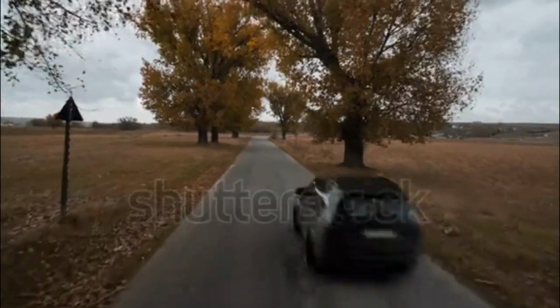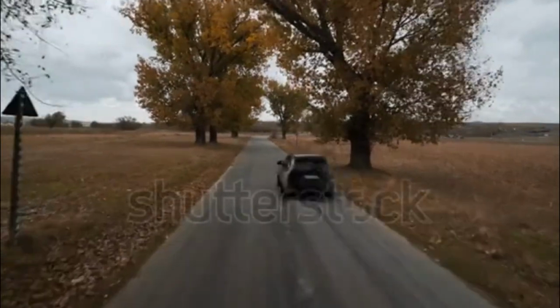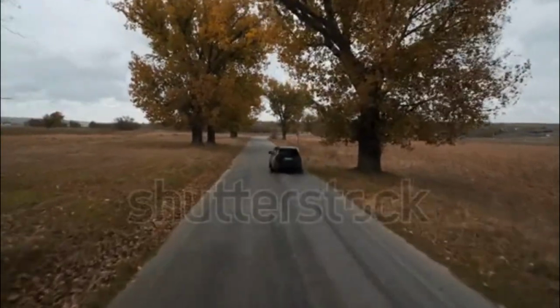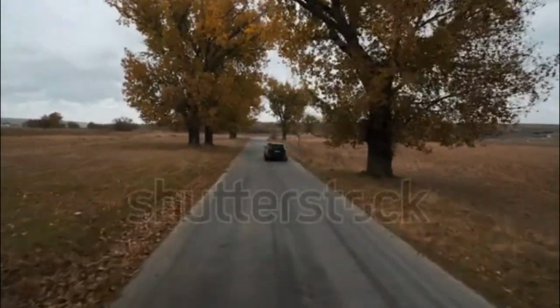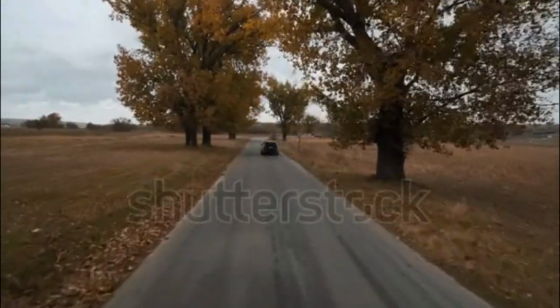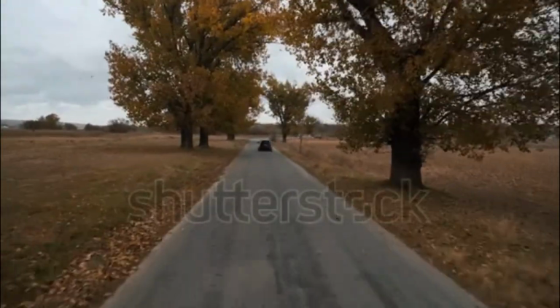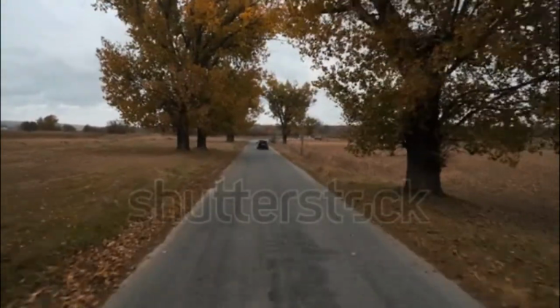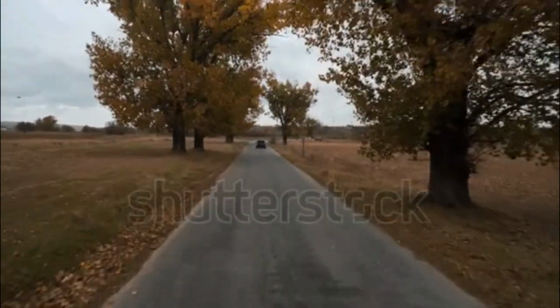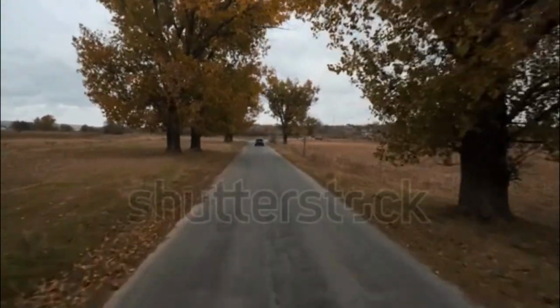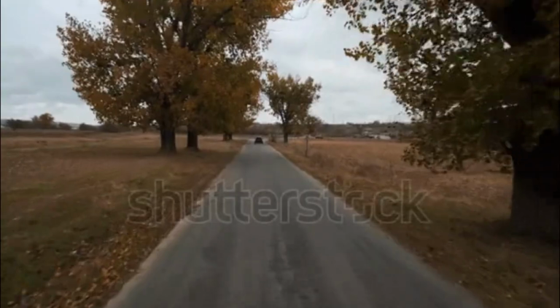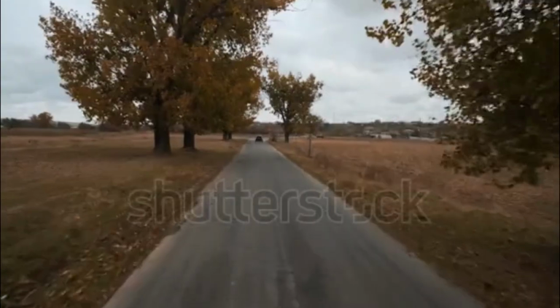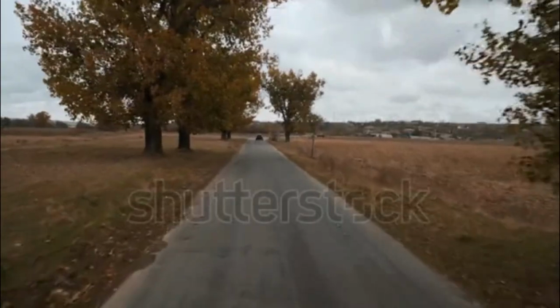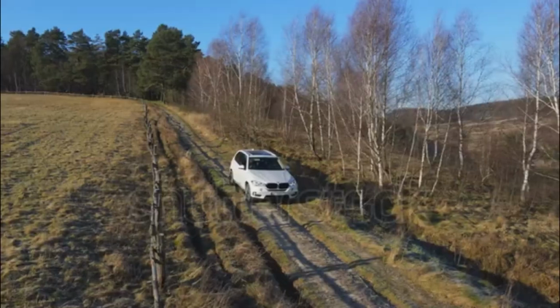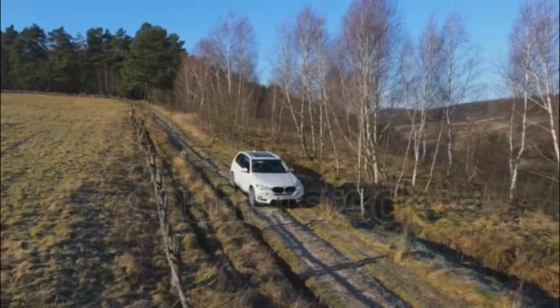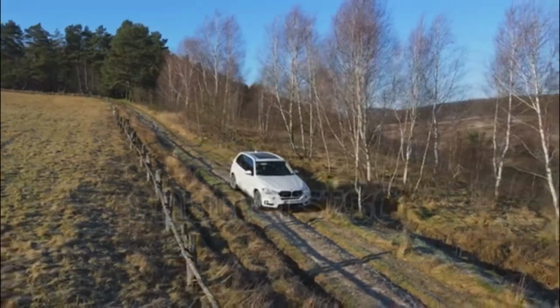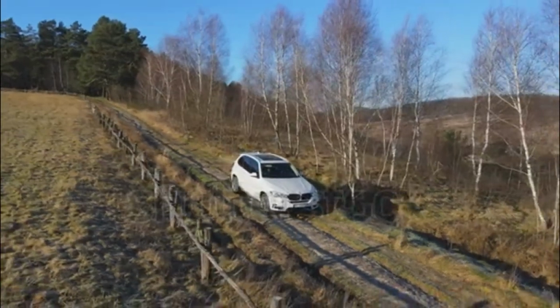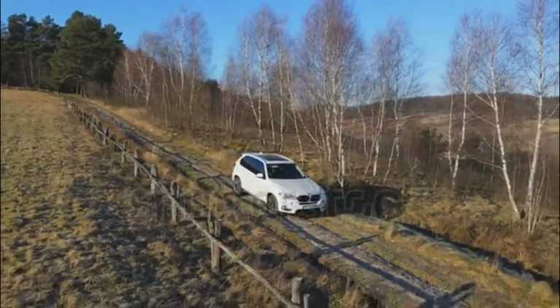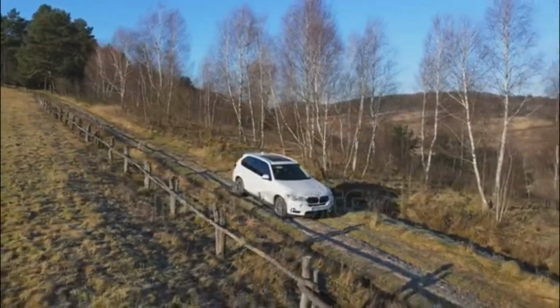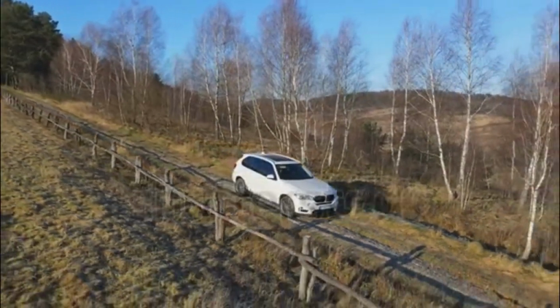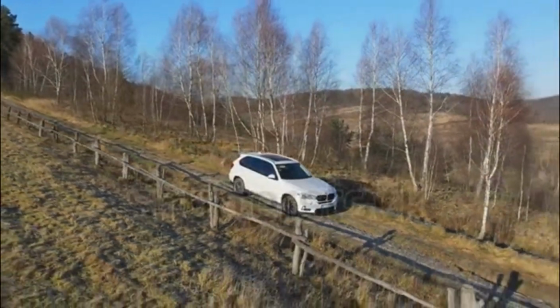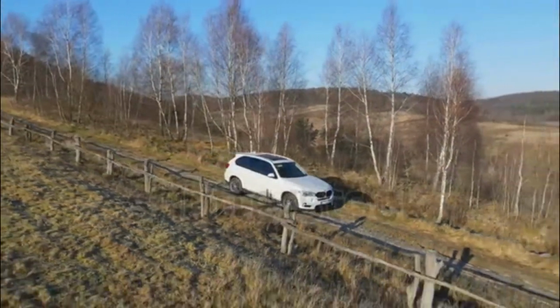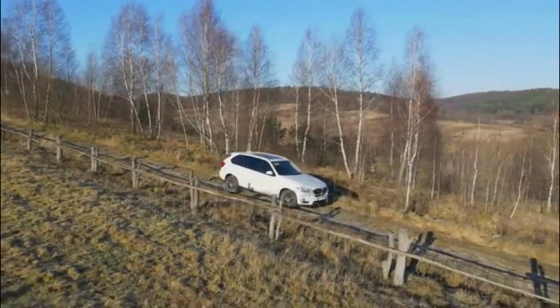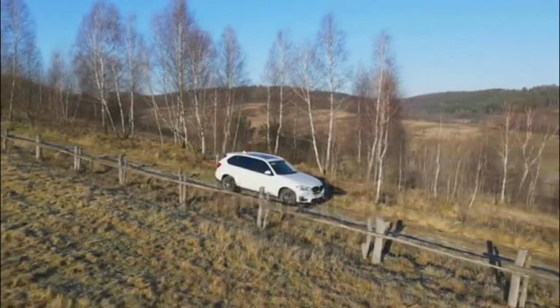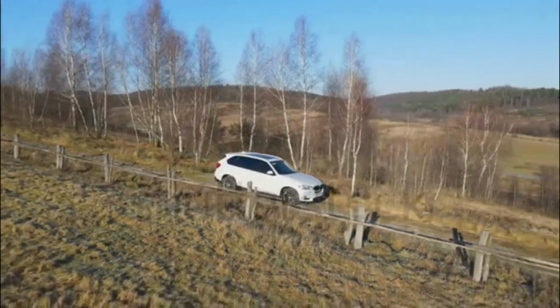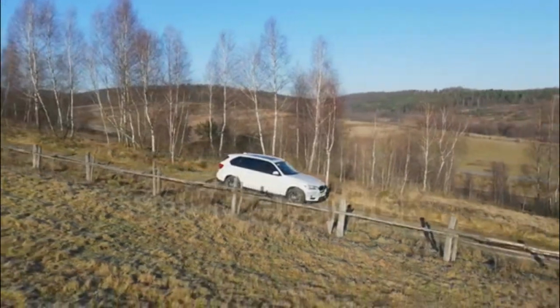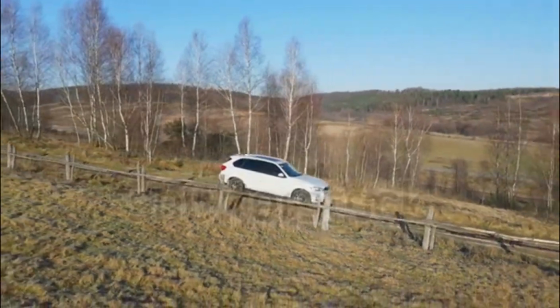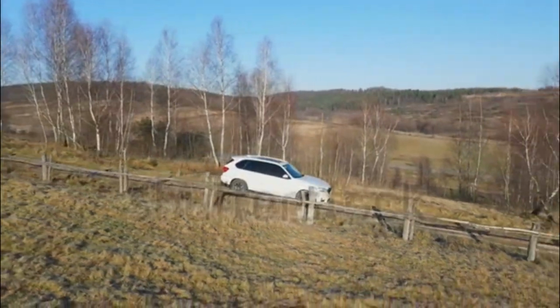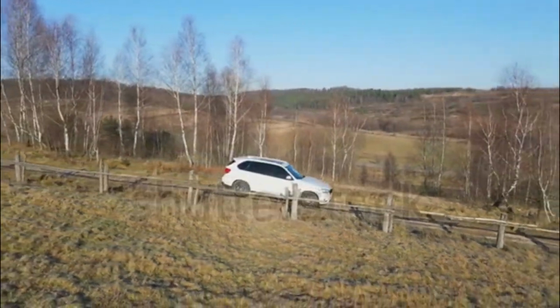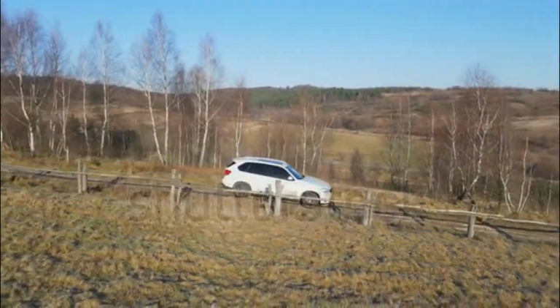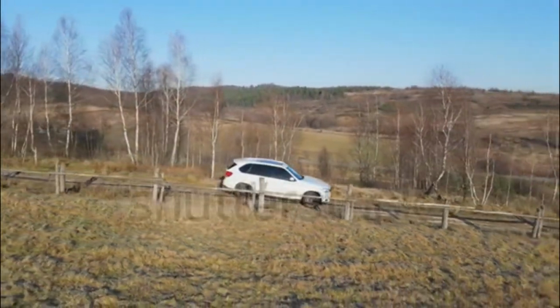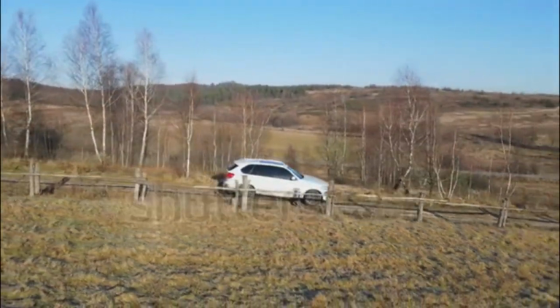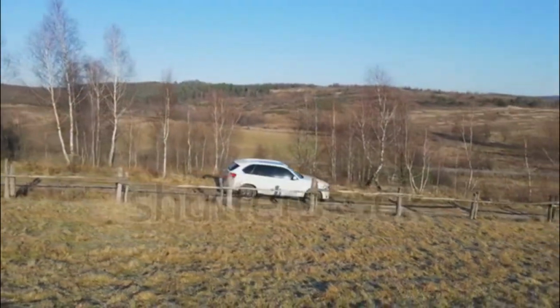The current fourth-generation X5 went on sale for model year 2019, engineered with a mix of performance, comfort, tech, and practicality. Its variants range from an efficiency-focused plug-in hybrid to a supercar-quick M model.